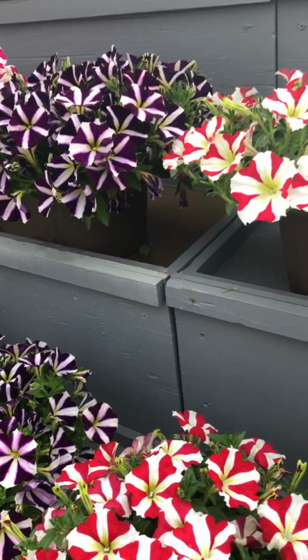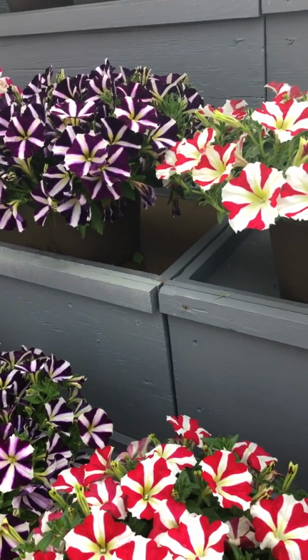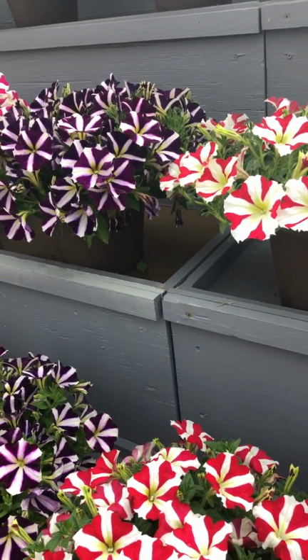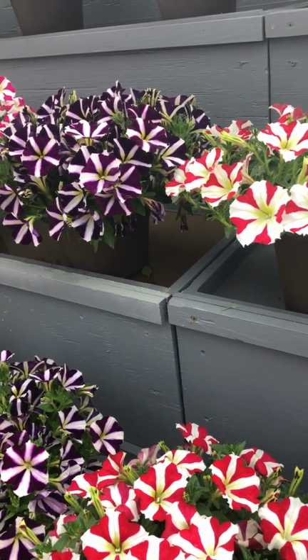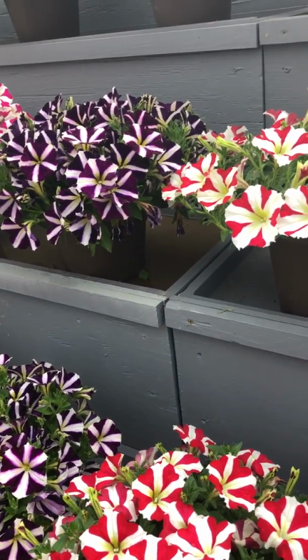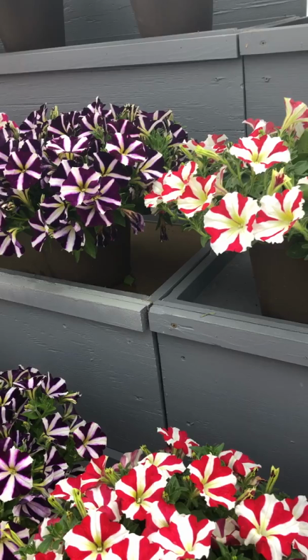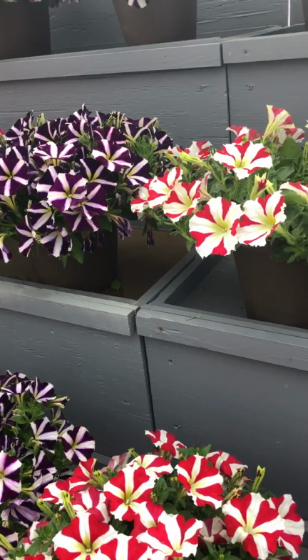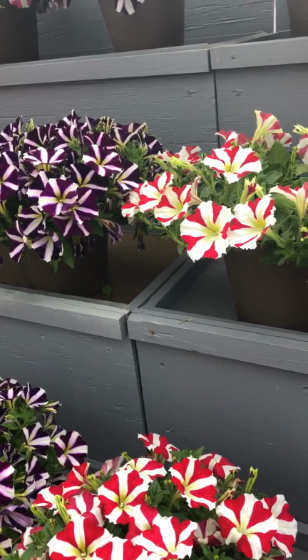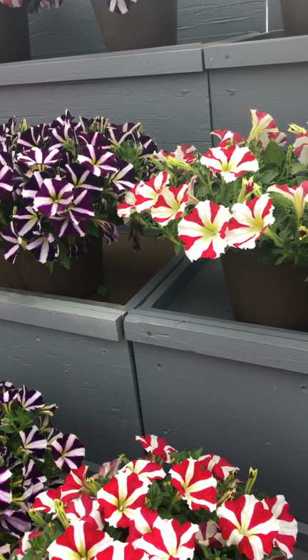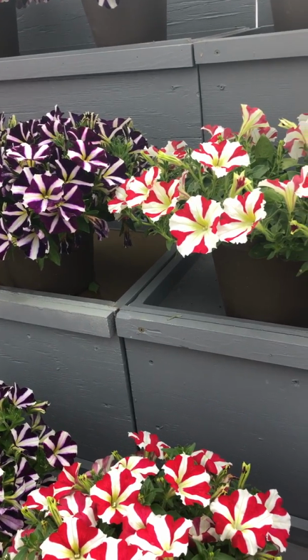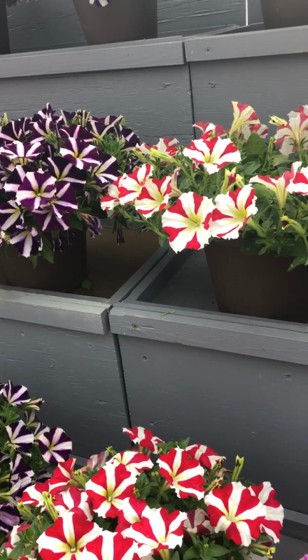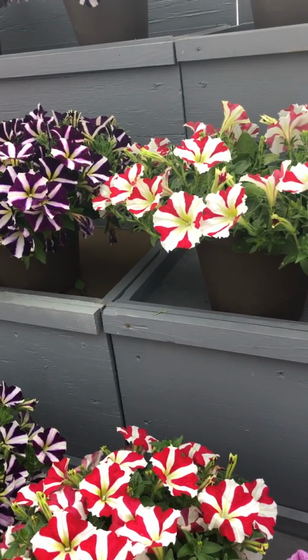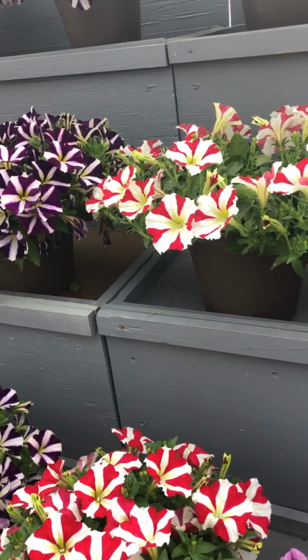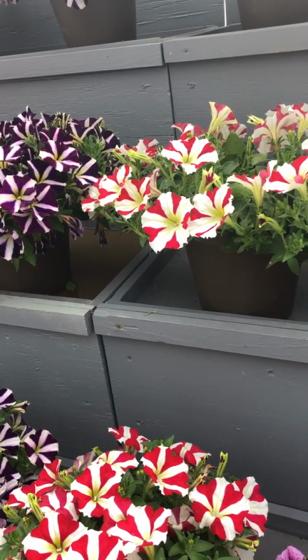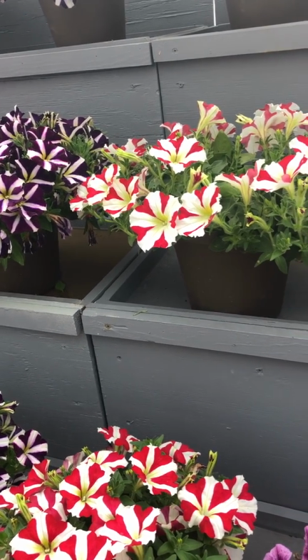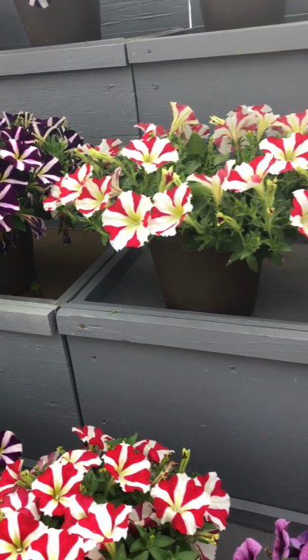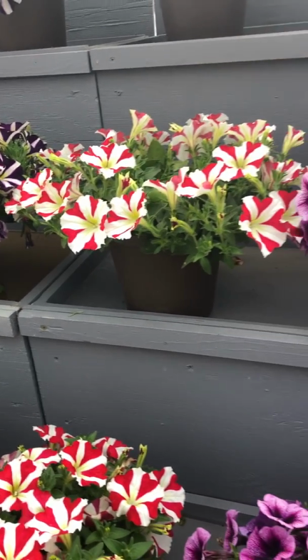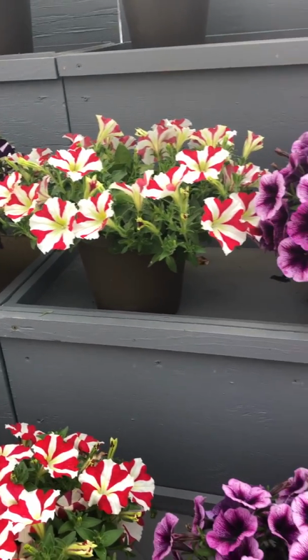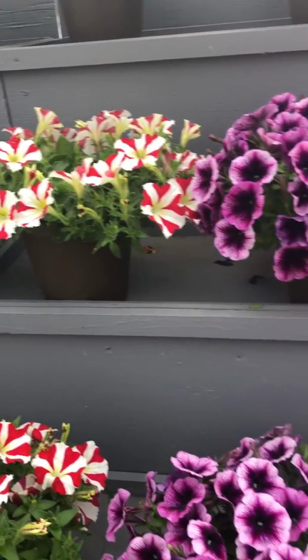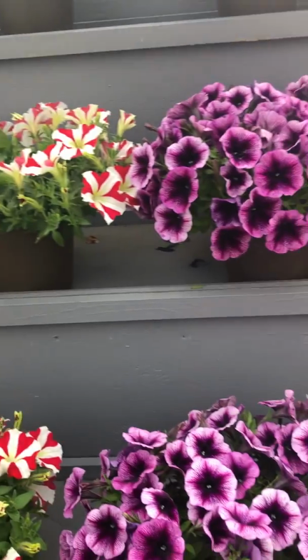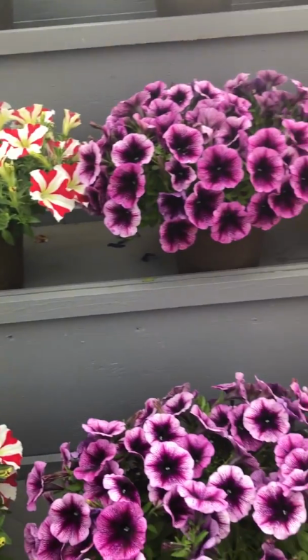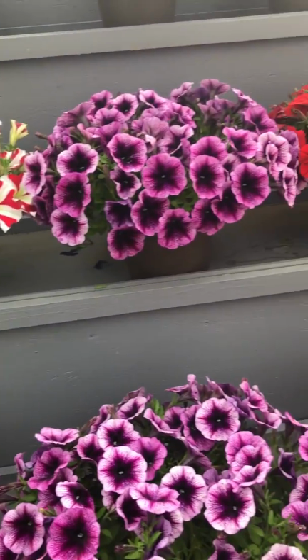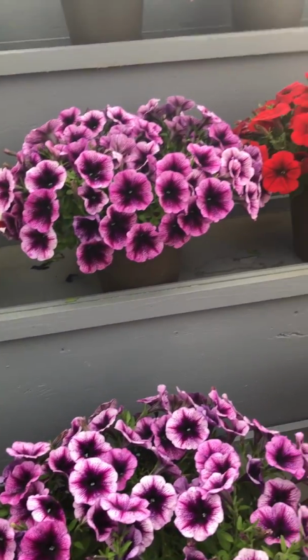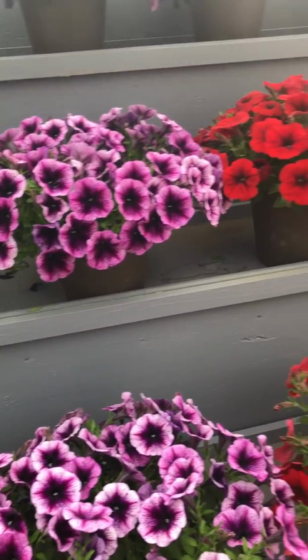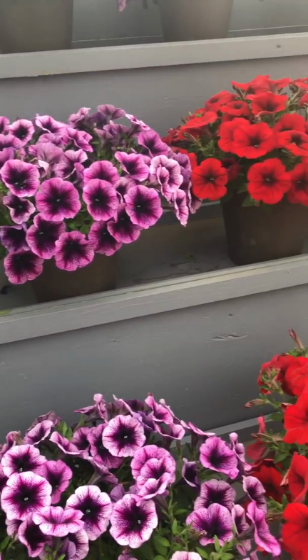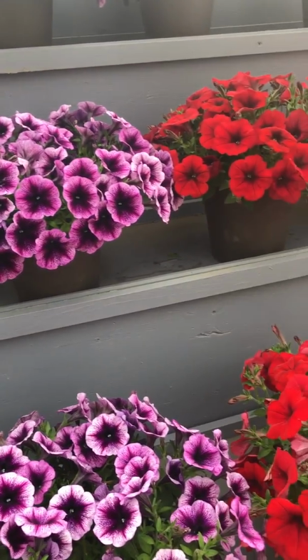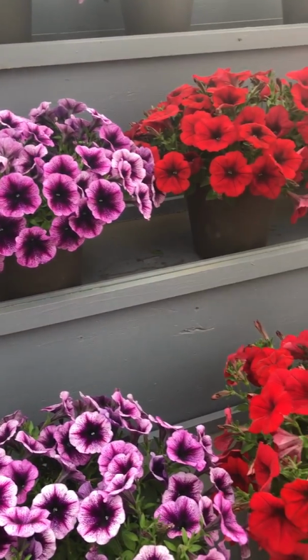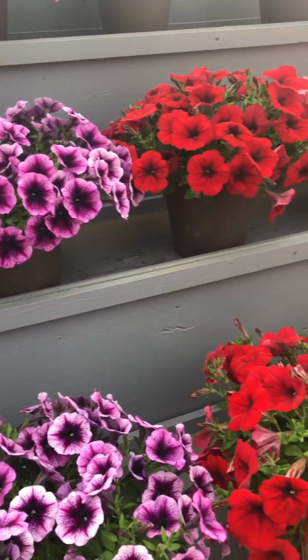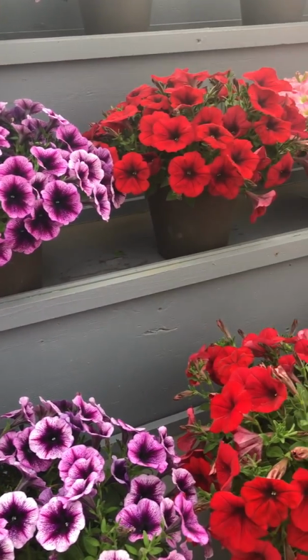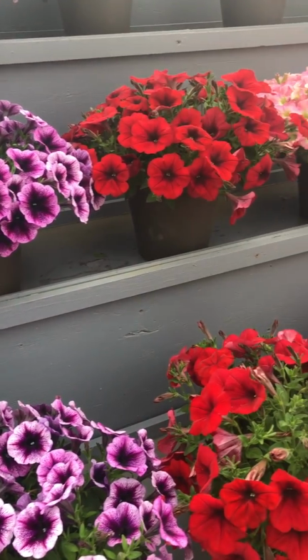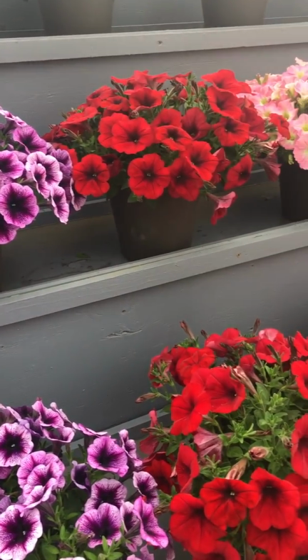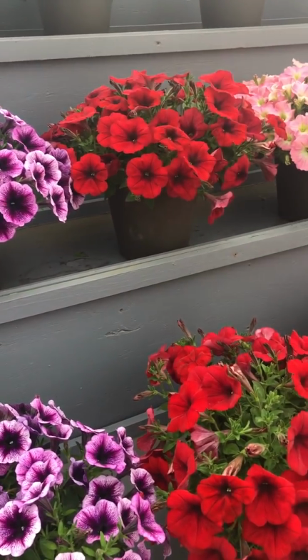What happens with slow-release fertilizer is it just gives them a little meal every time you water. So you give it a little water, it's going to release a tiny bit and keep them consistently blooming, and it's going to keep them nice and green and happy.